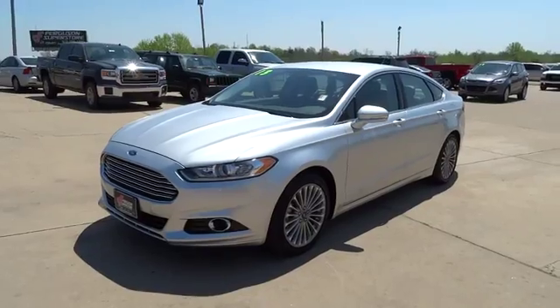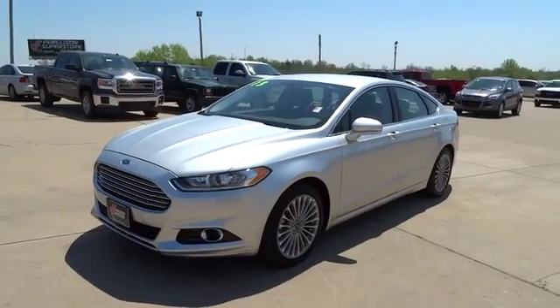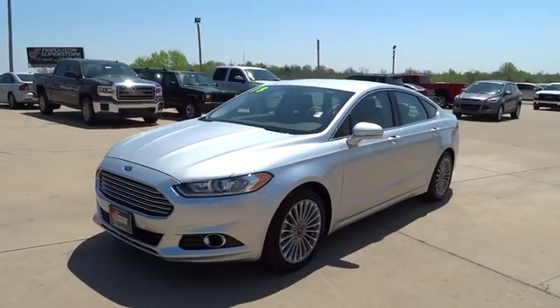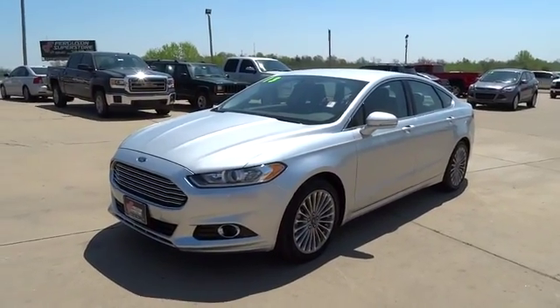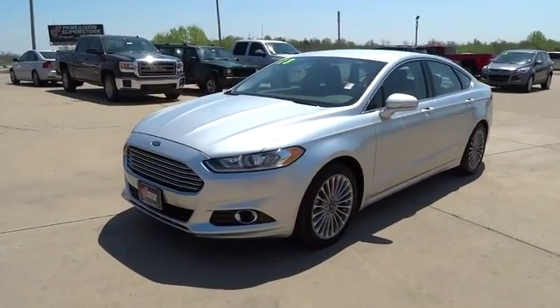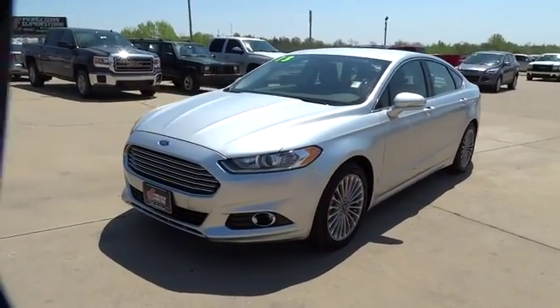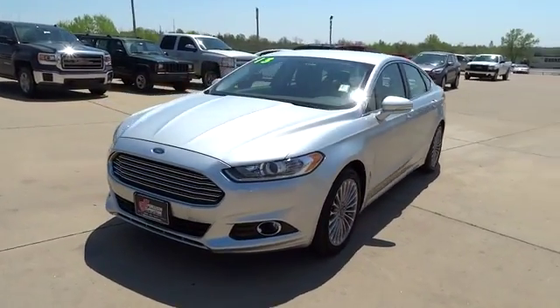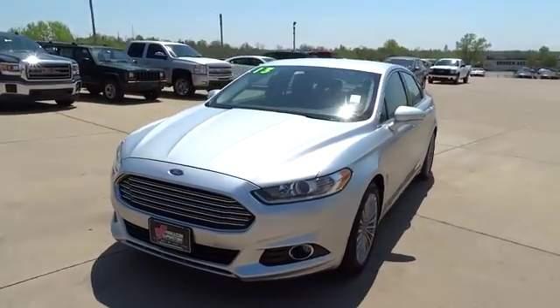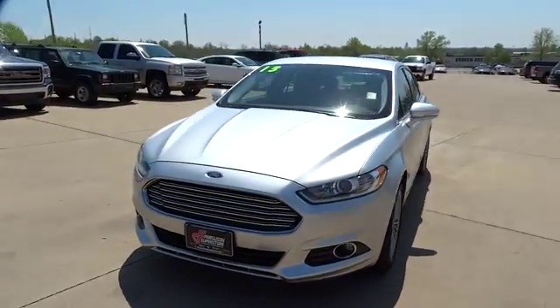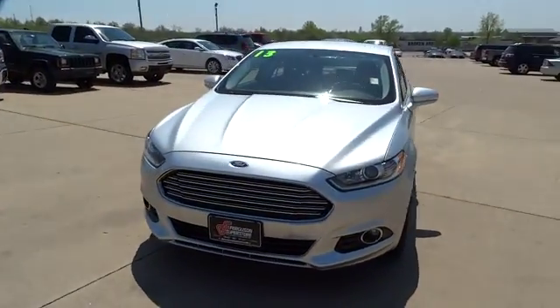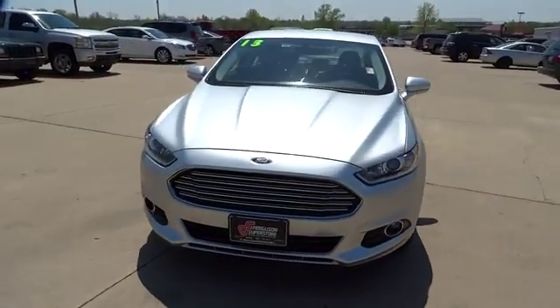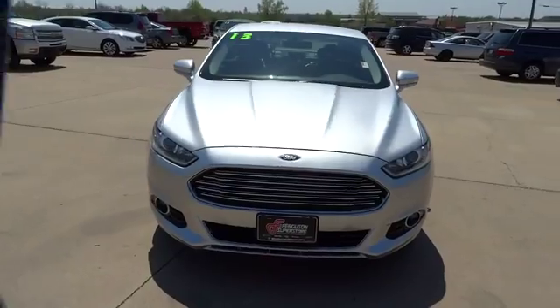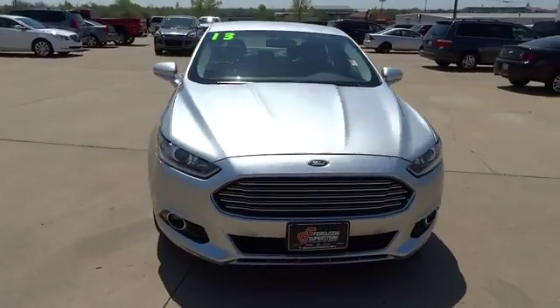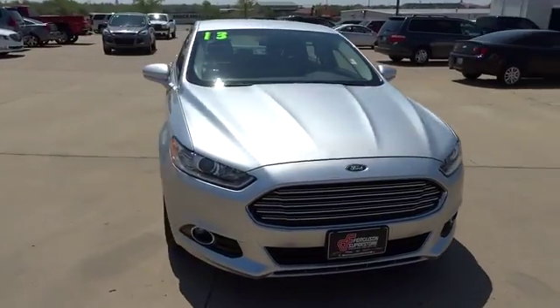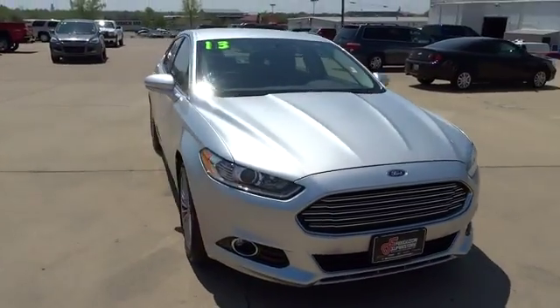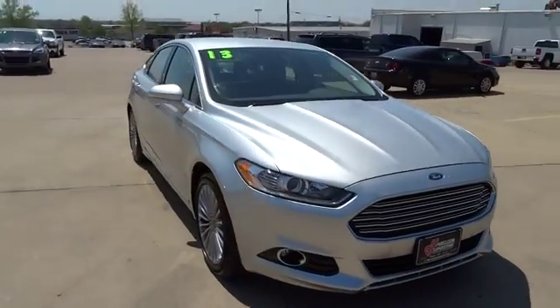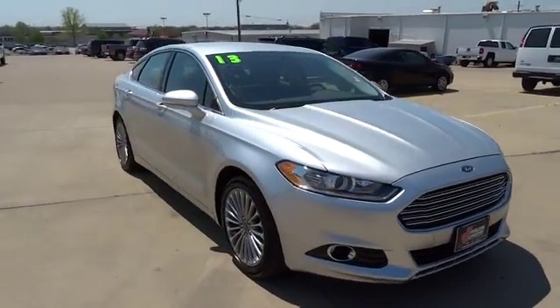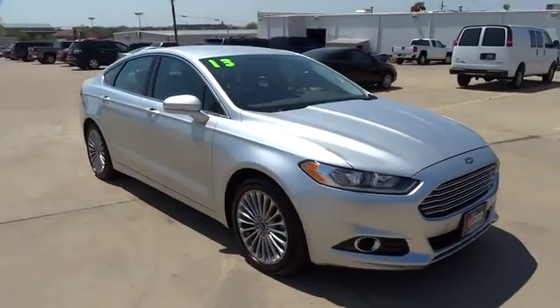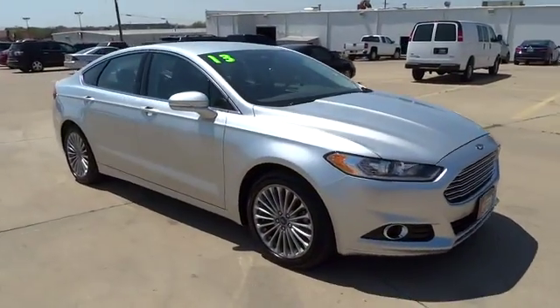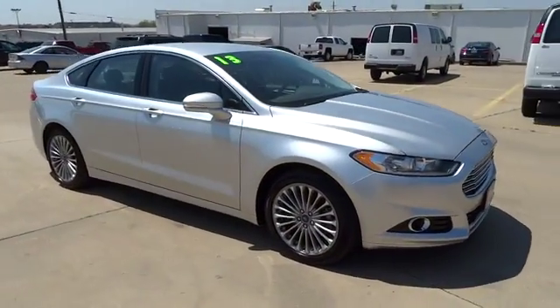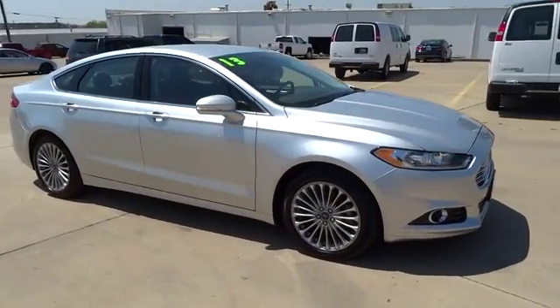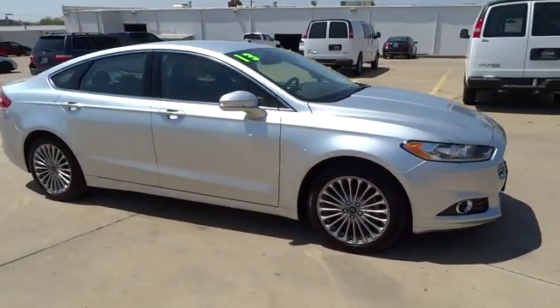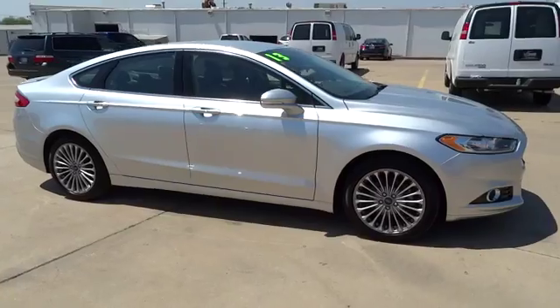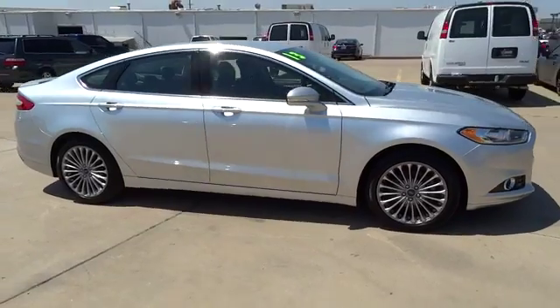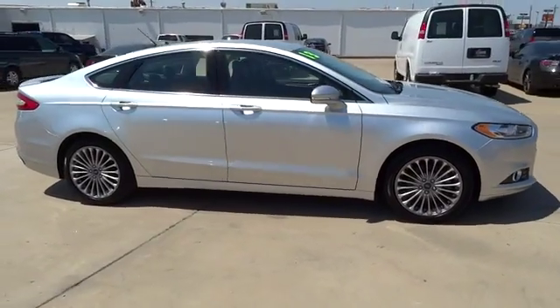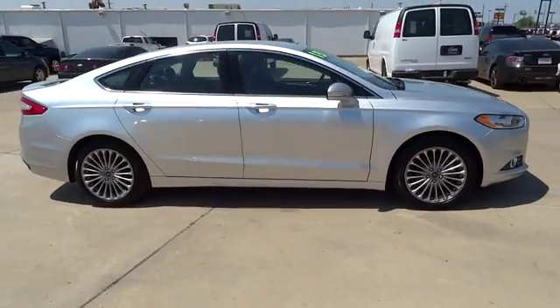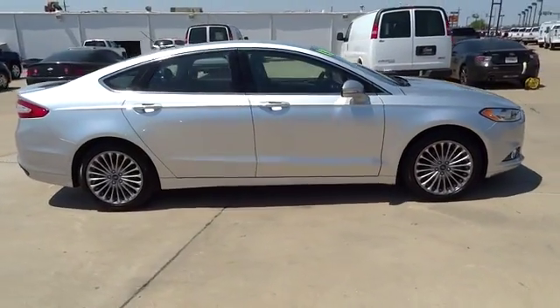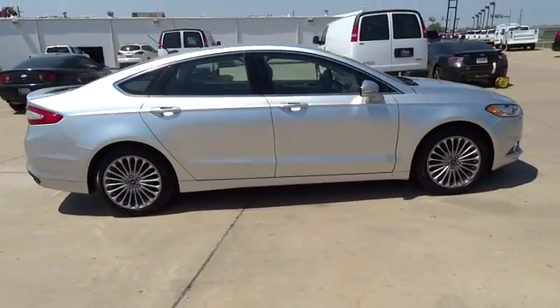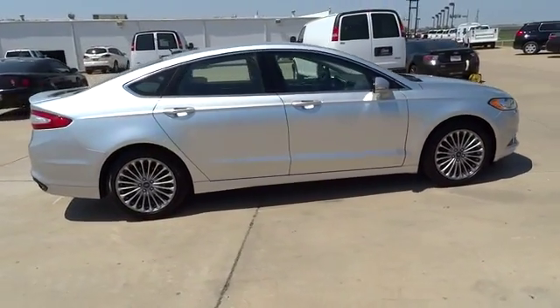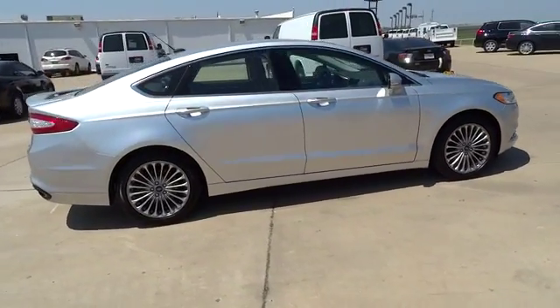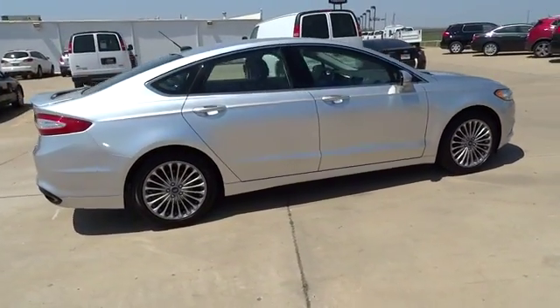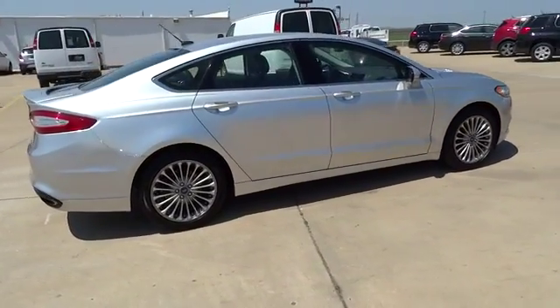The 2013 Fusion. You can have both impressive power and great economy in a Fusion, priced below $30,000. This vehicle has less than 20,000 miles. Here are some of this vehicle's great options.